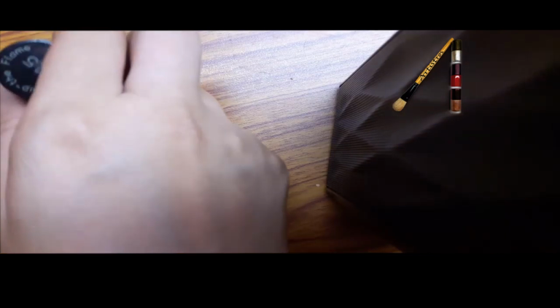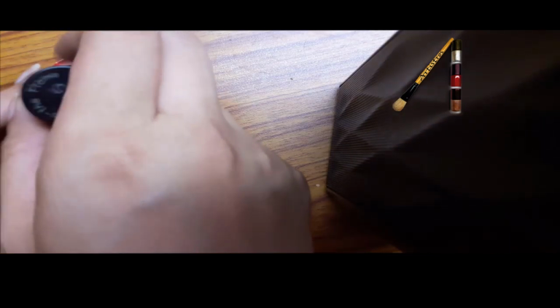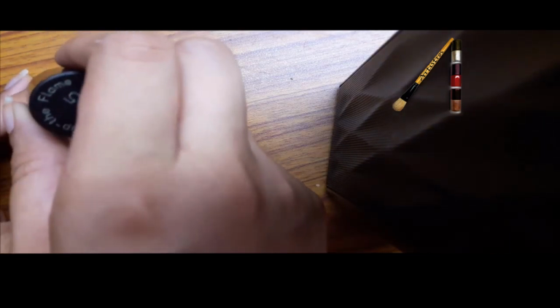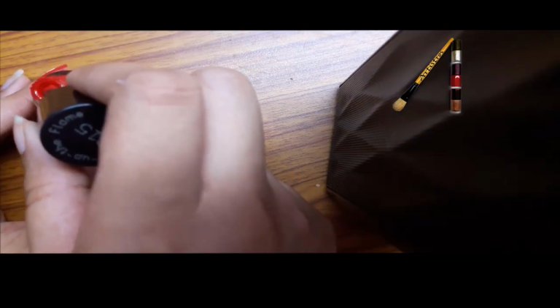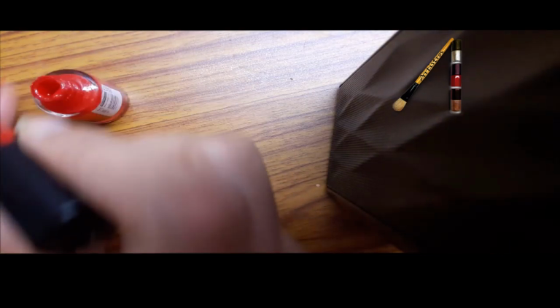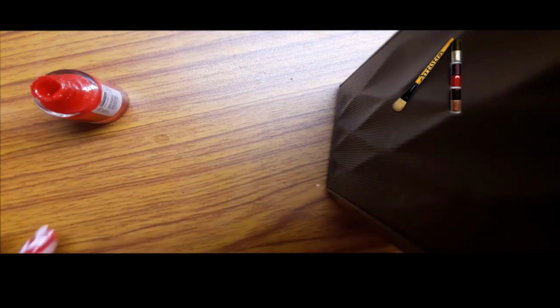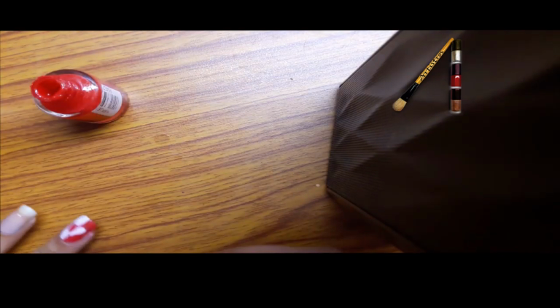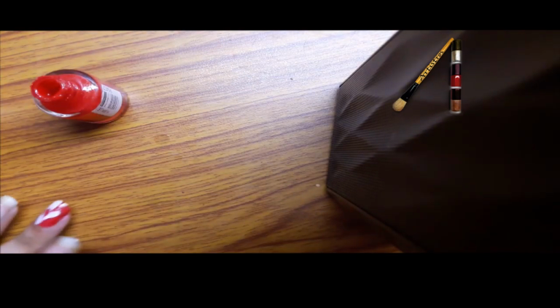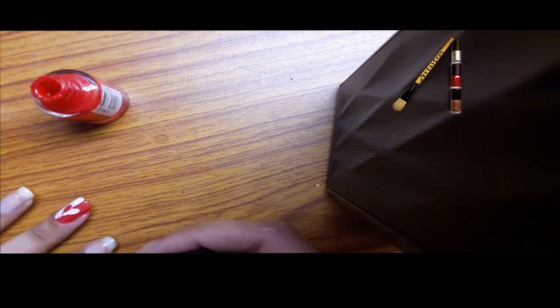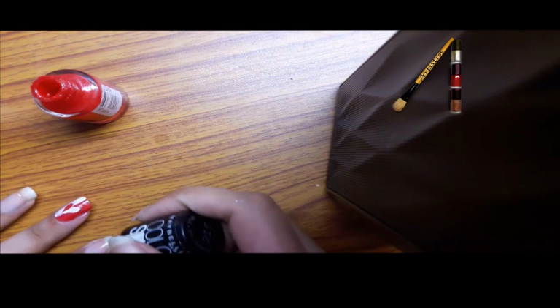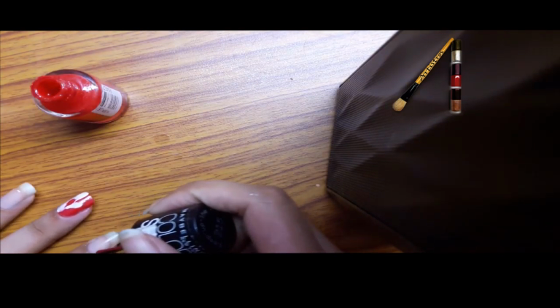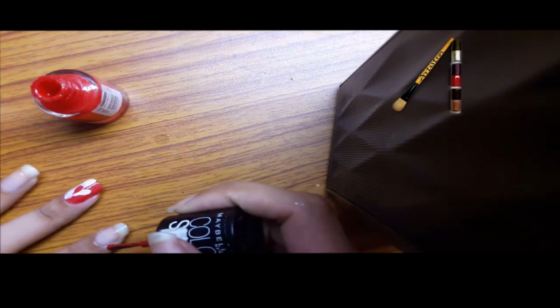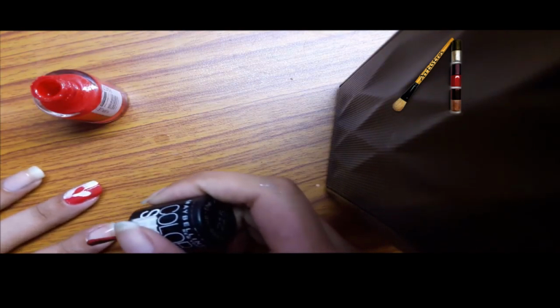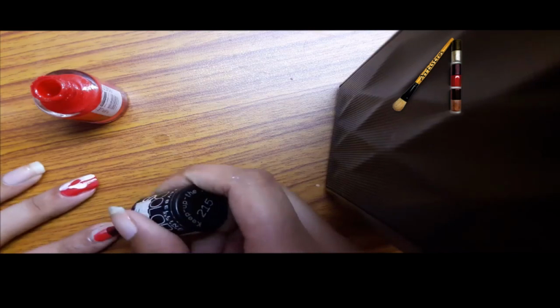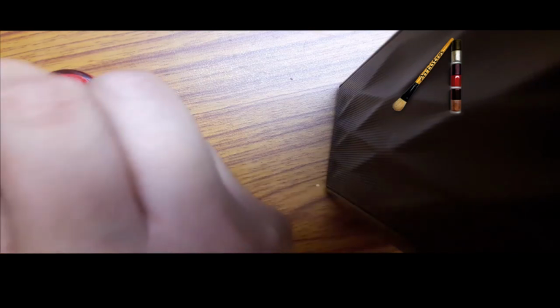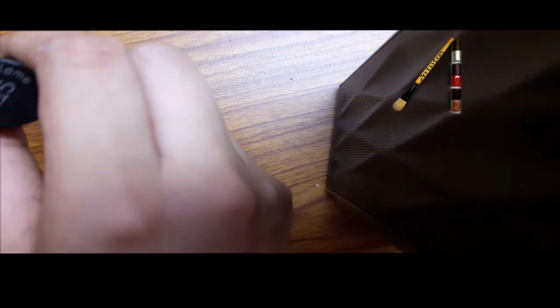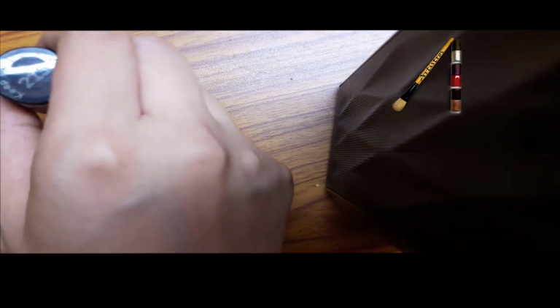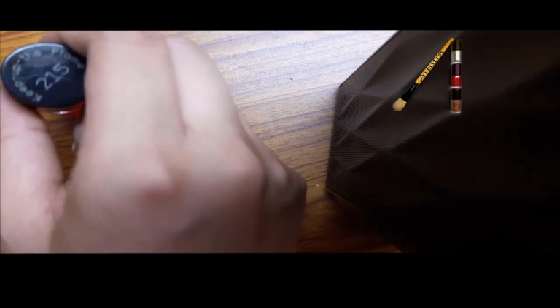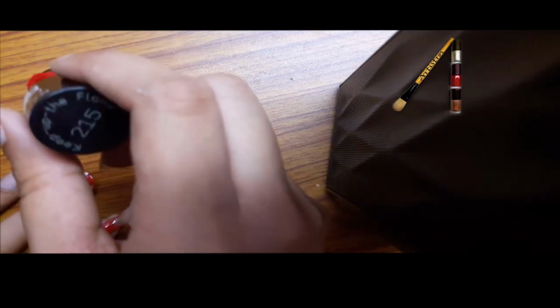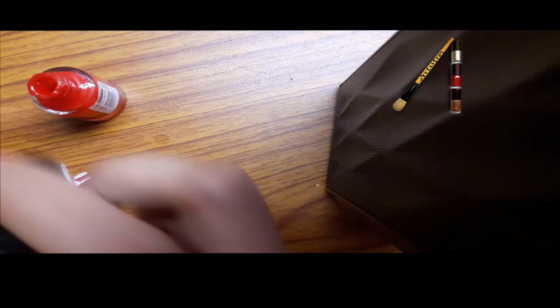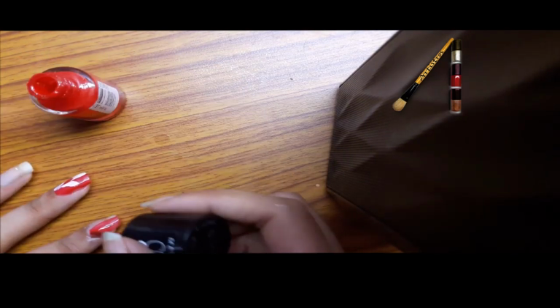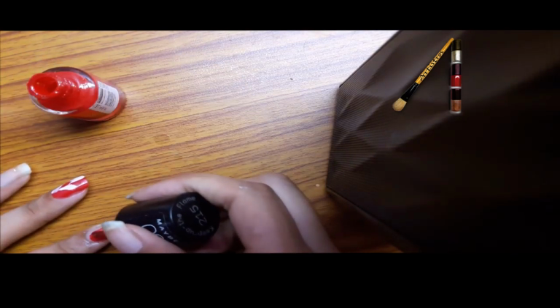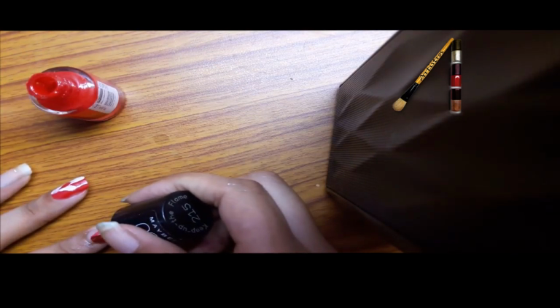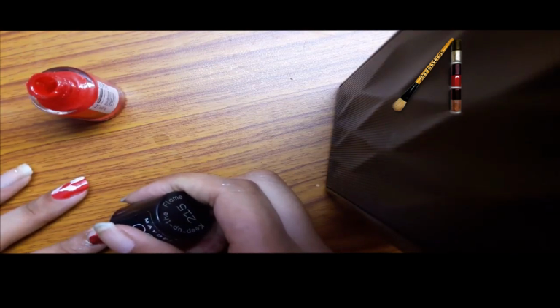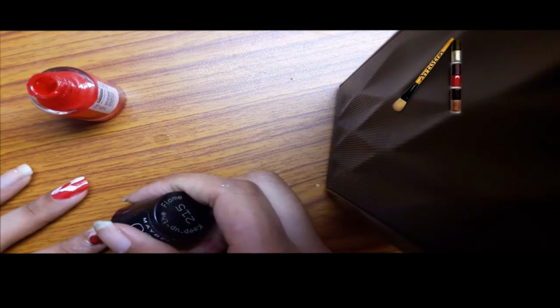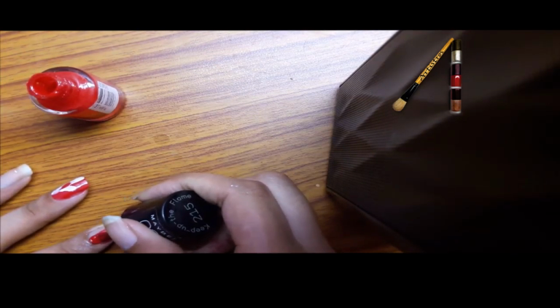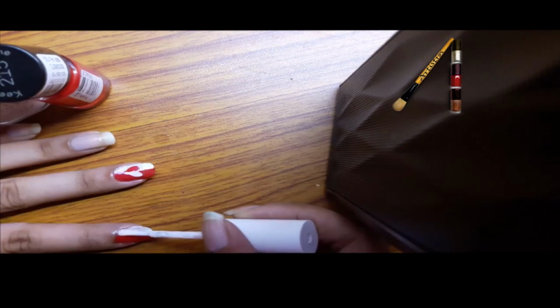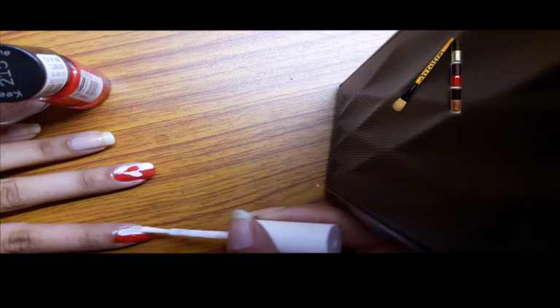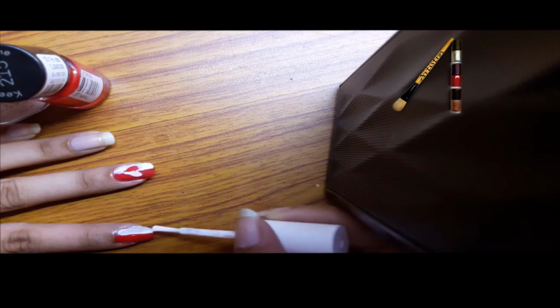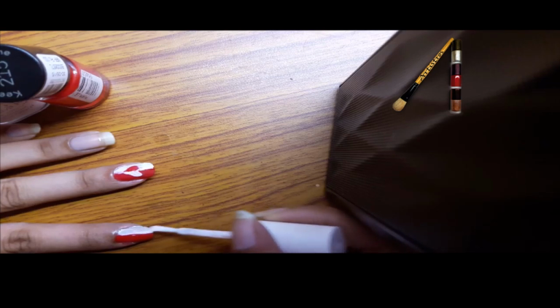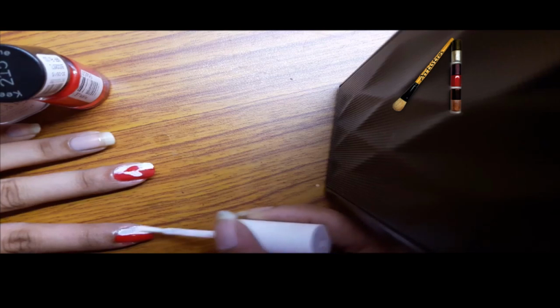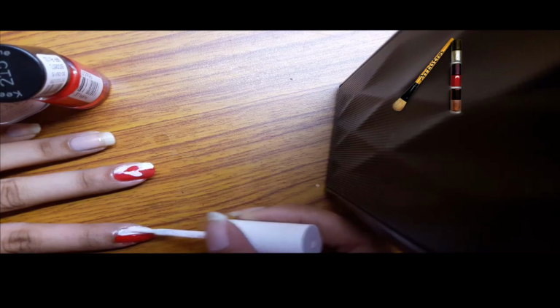Take one shade and put it on half of your nail. Start it from the middle and then fill it up towards the edge. Fill the other half with the other color.